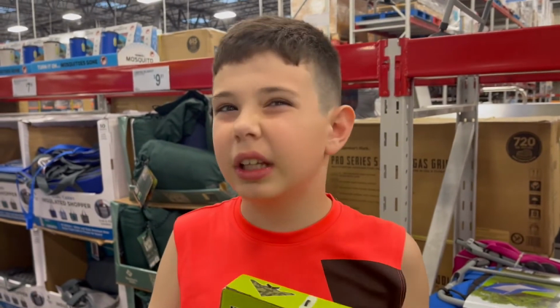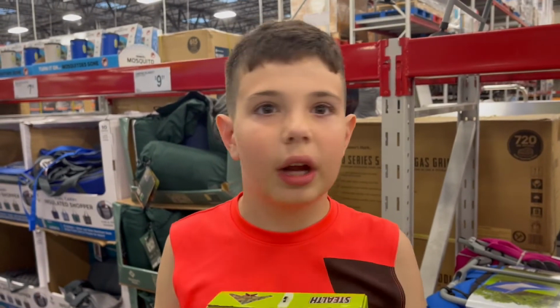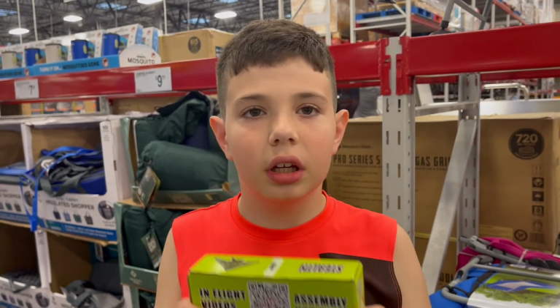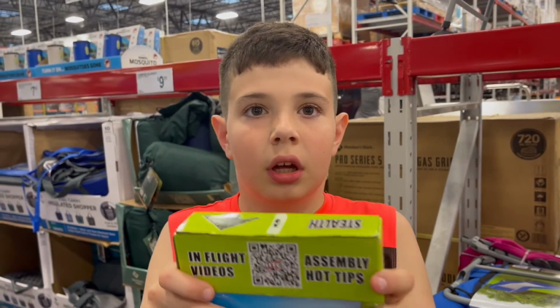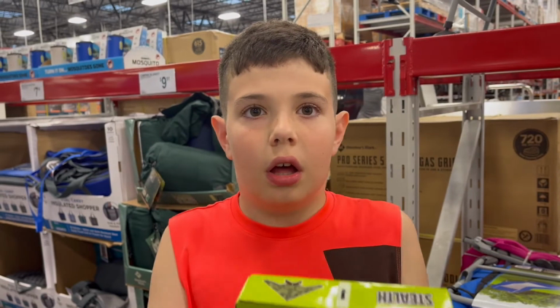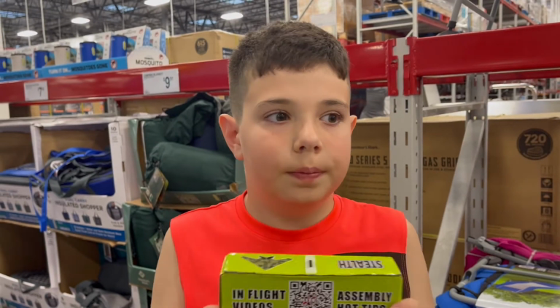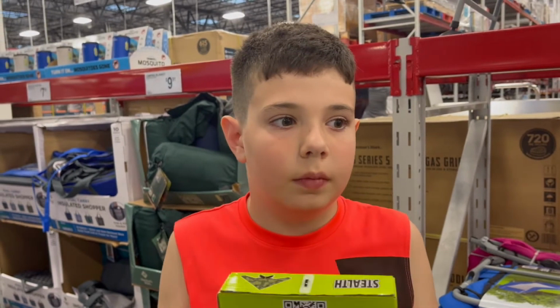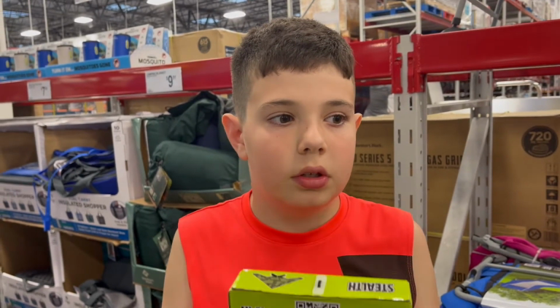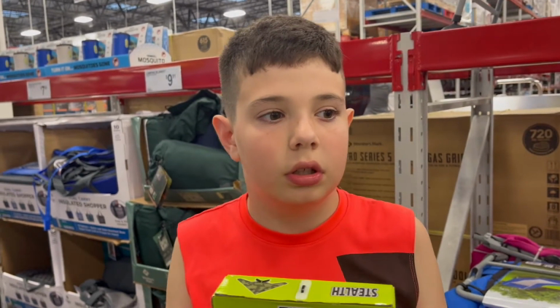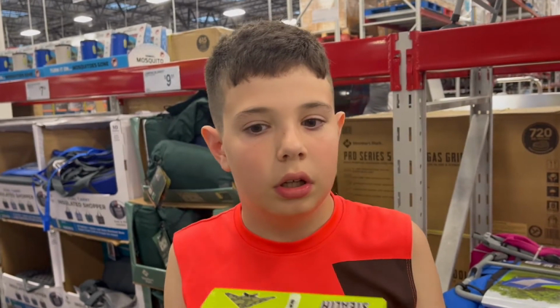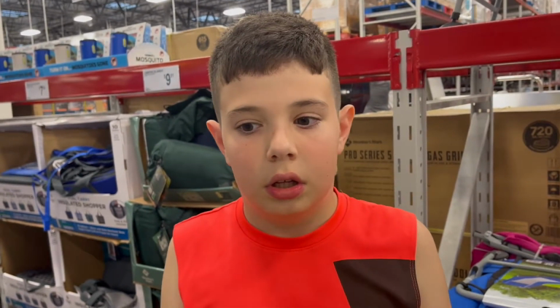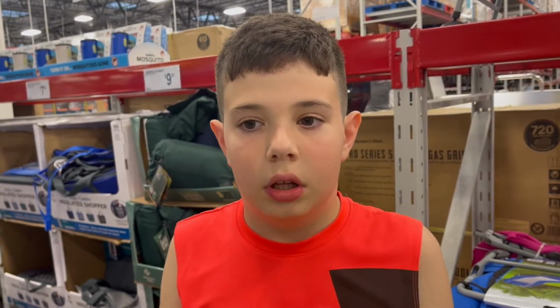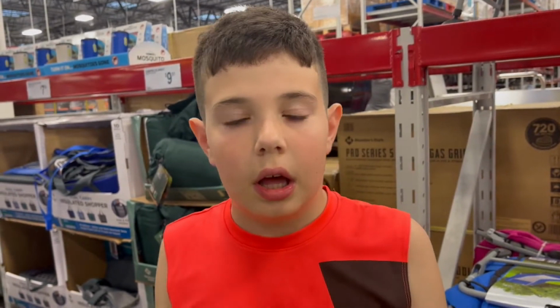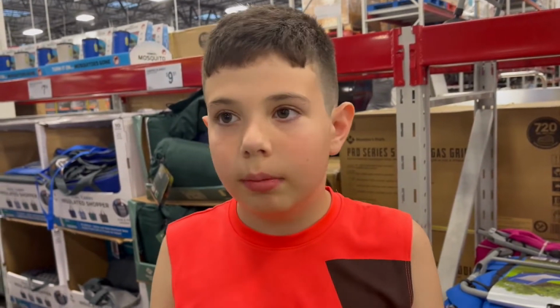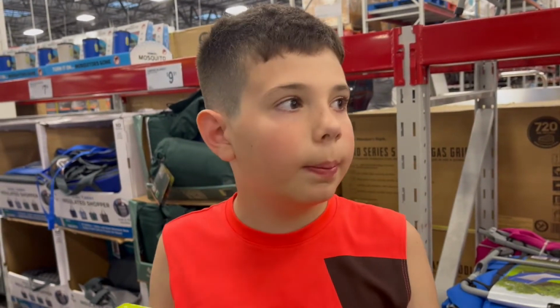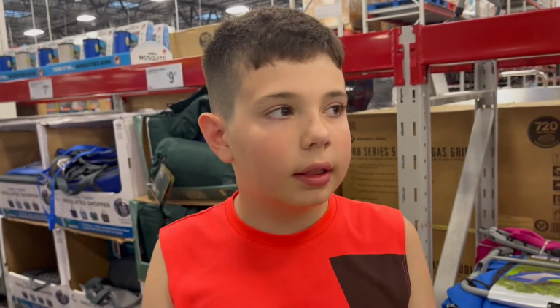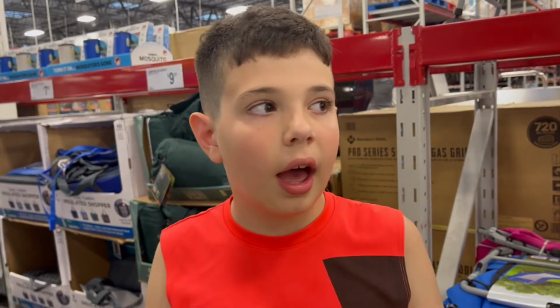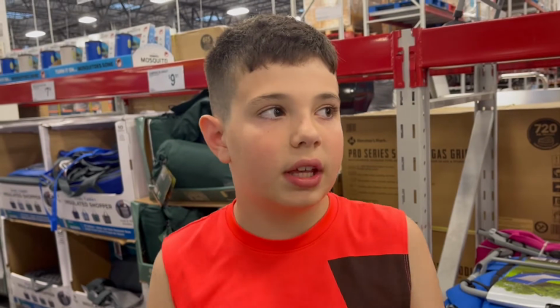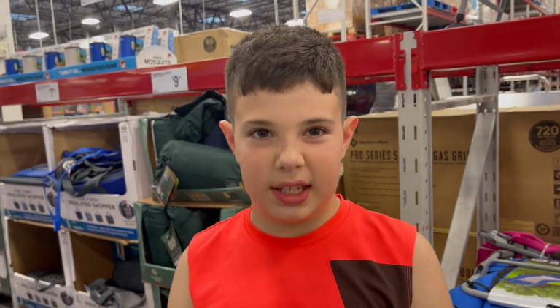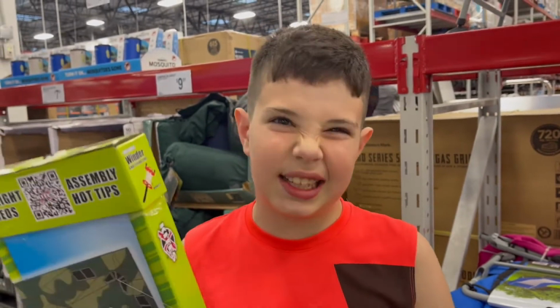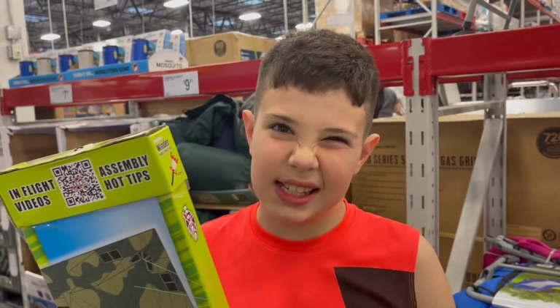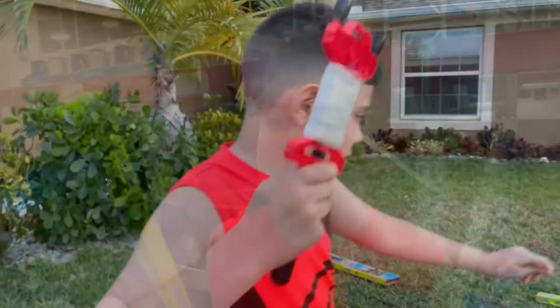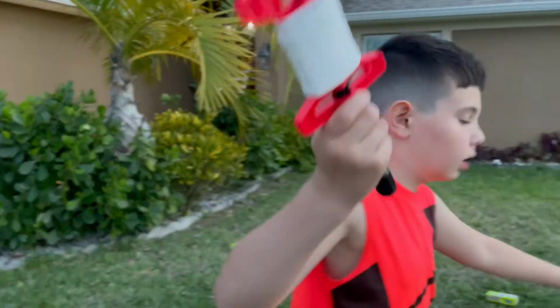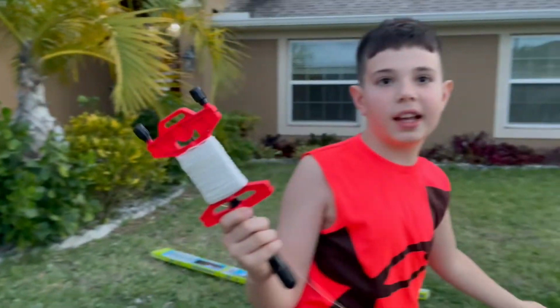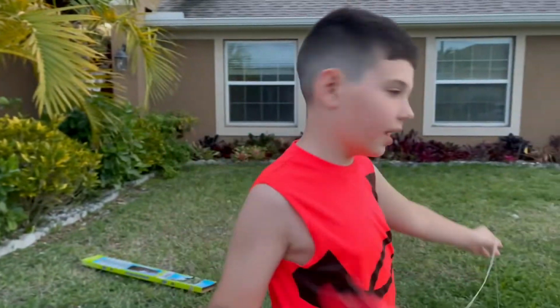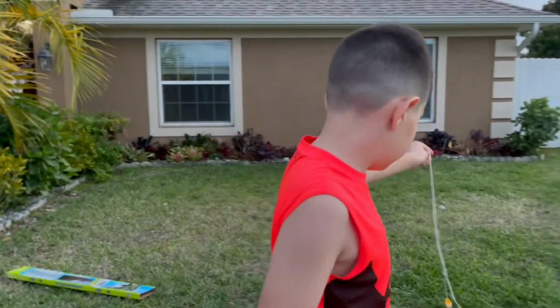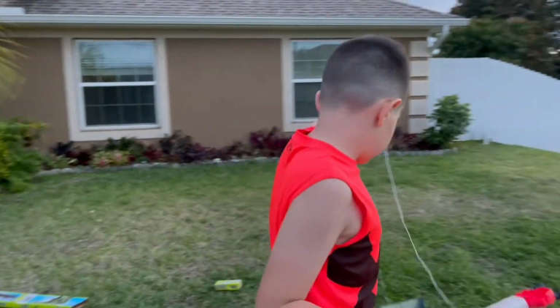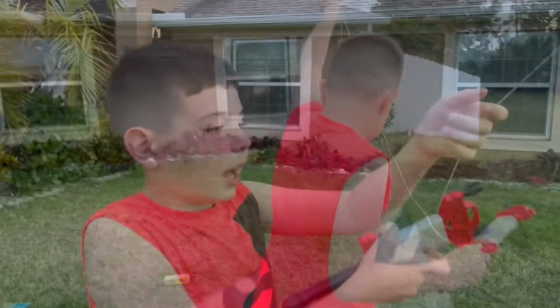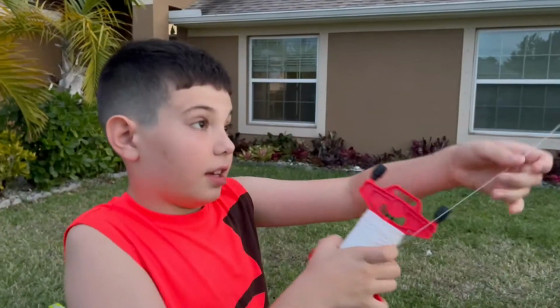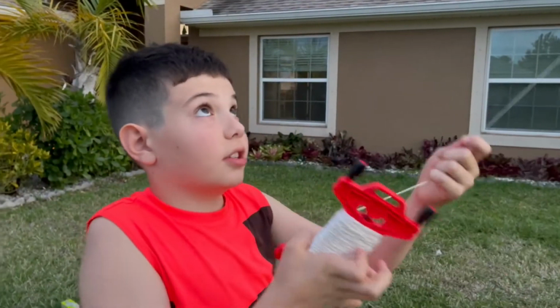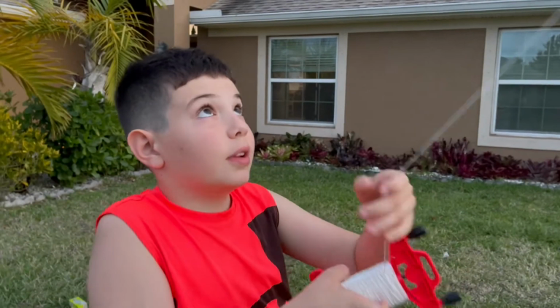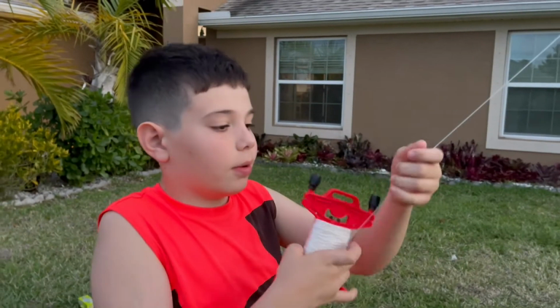There was like a dragon one, I don't remember, but they have it, so yes. Now let's test it out. I think it's actually really cool.